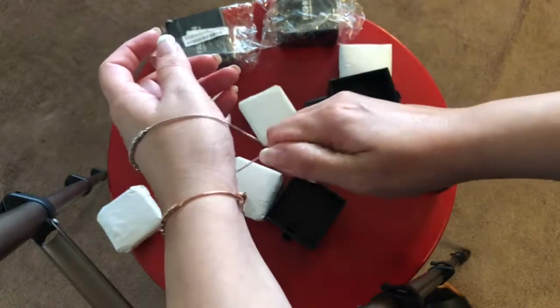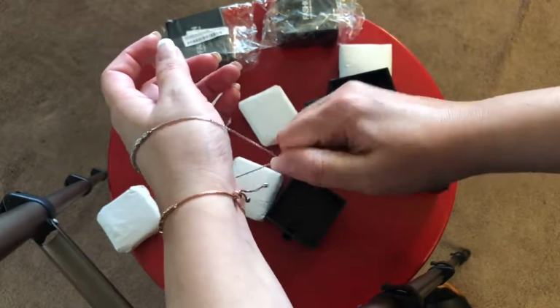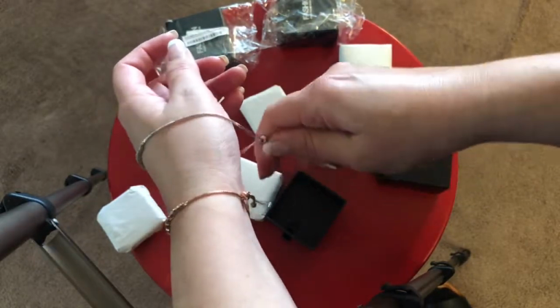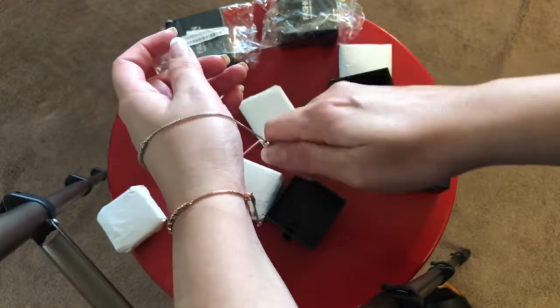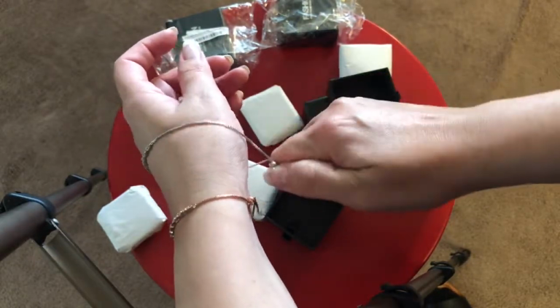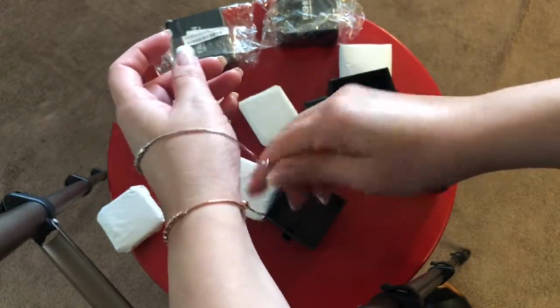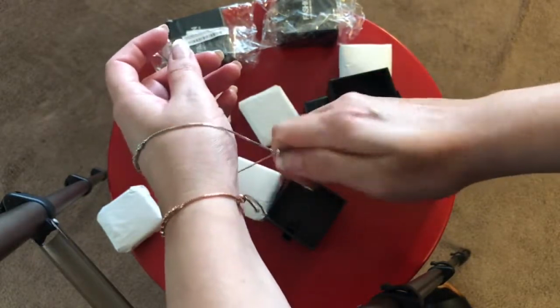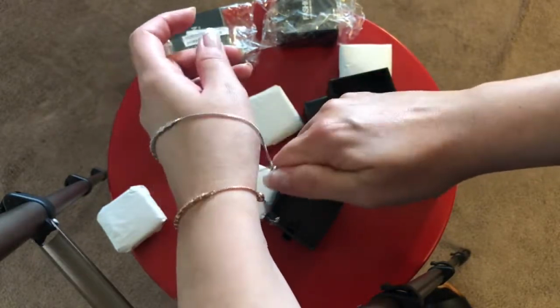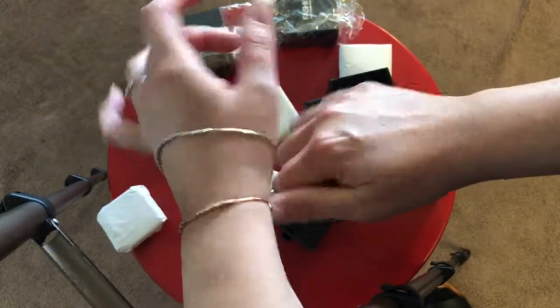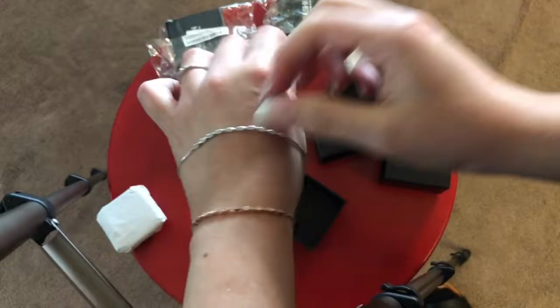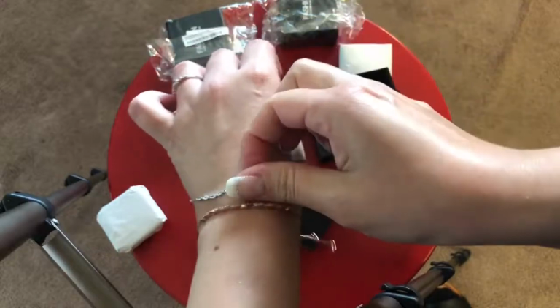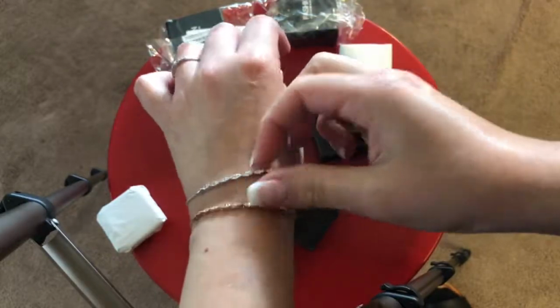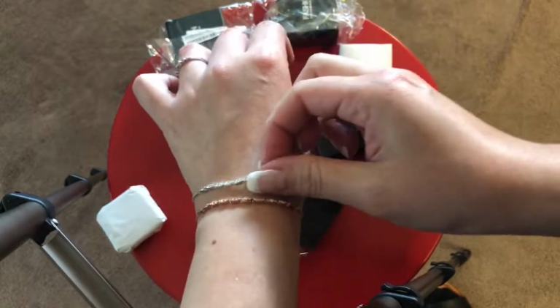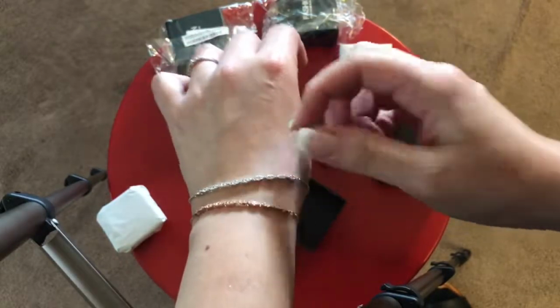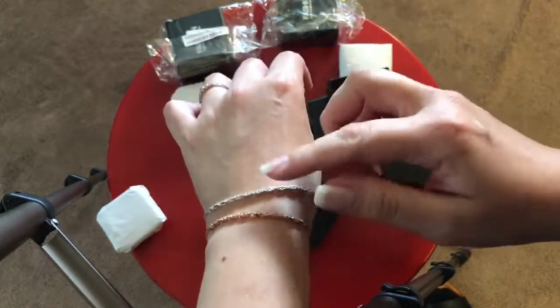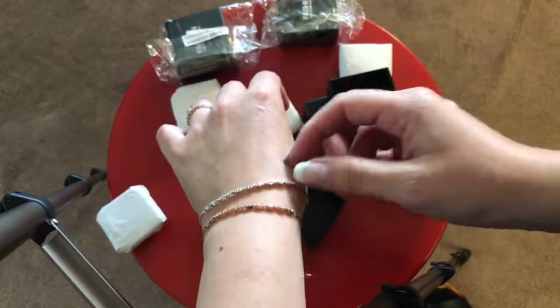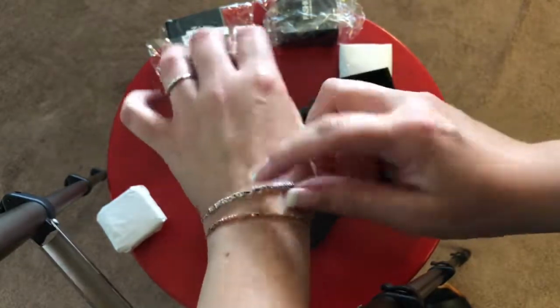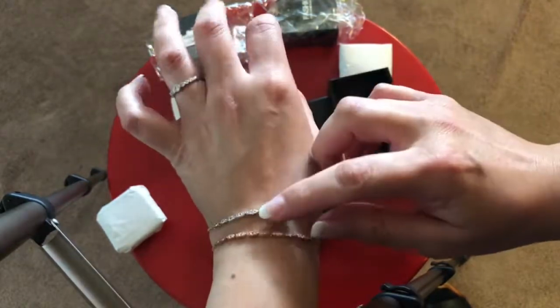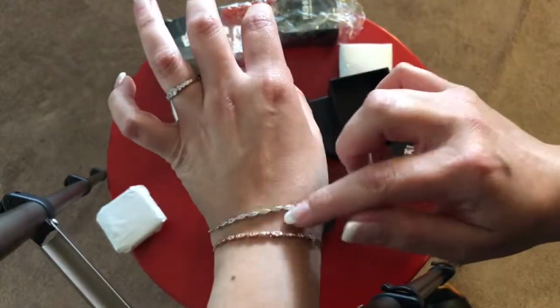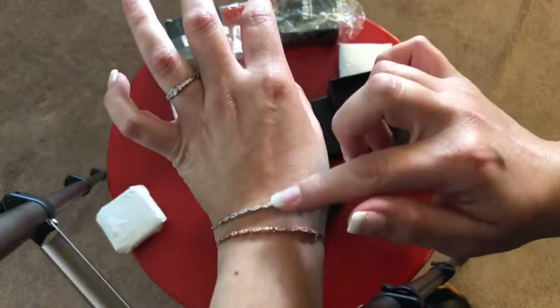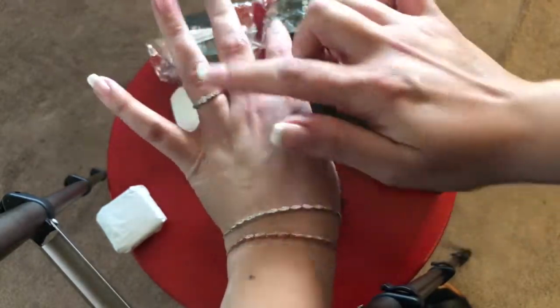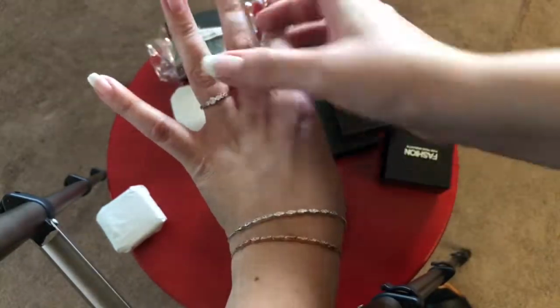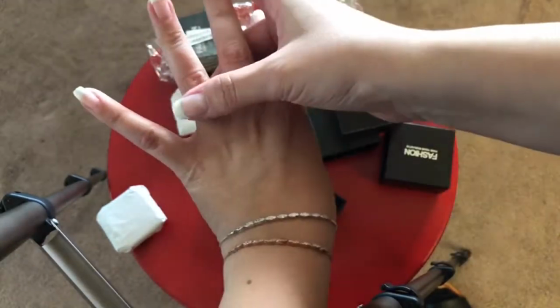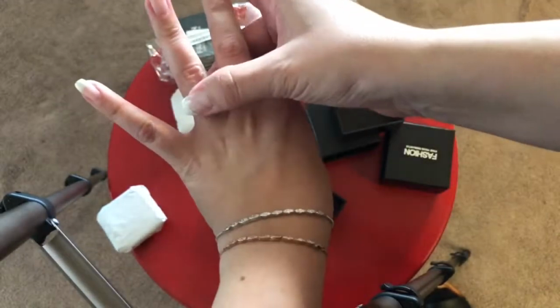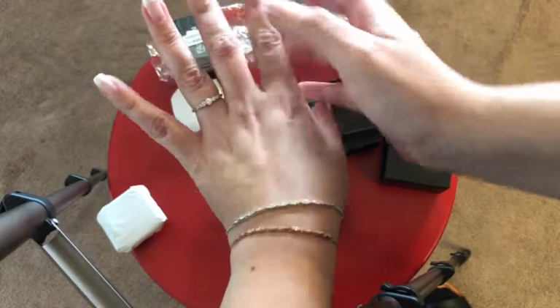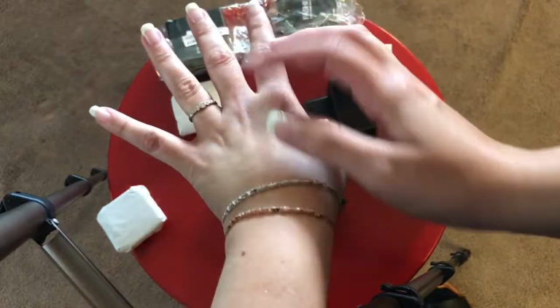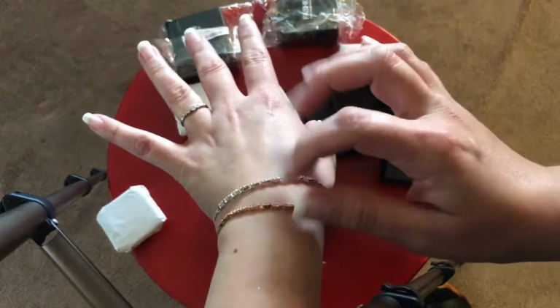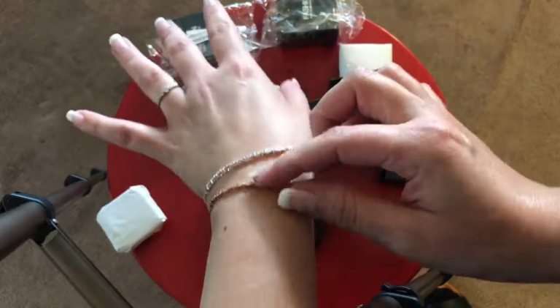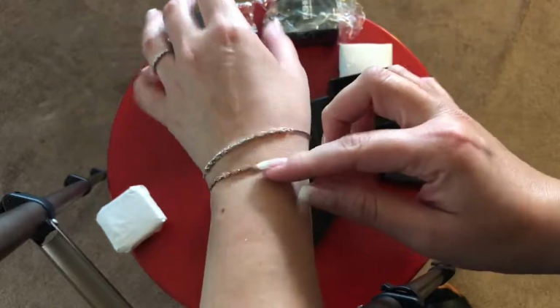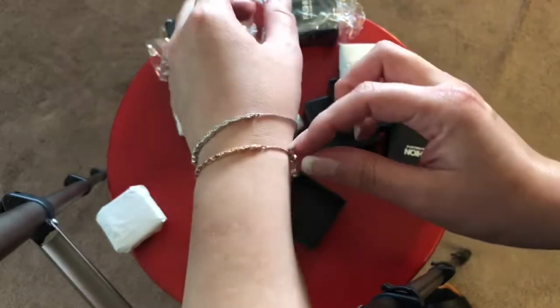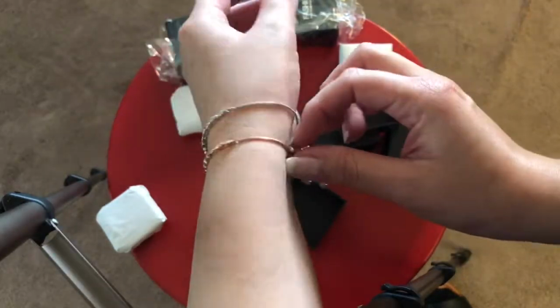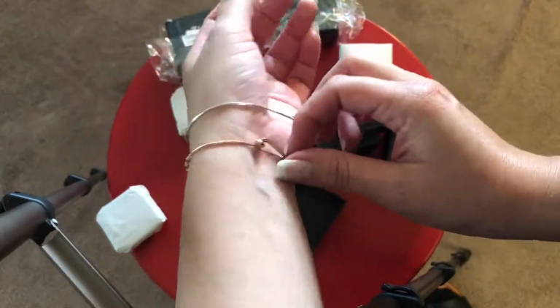Right here you can see how both colors look on my skin tone — you have the silver, you have the rose gold, and there's my ring so you guys can see what it looks like.